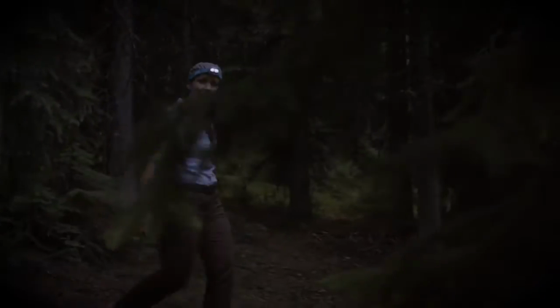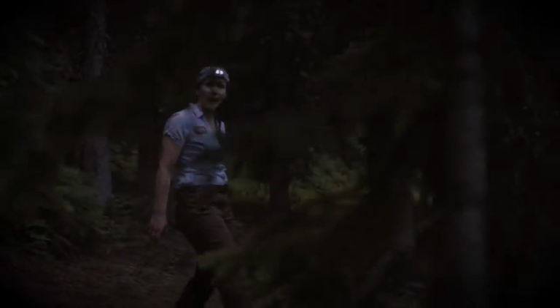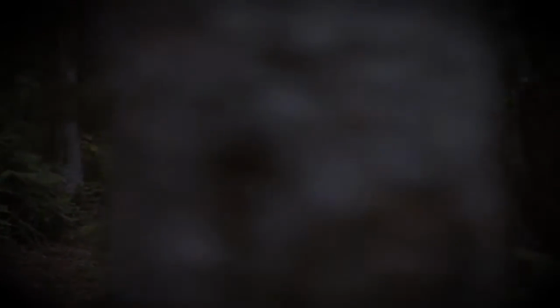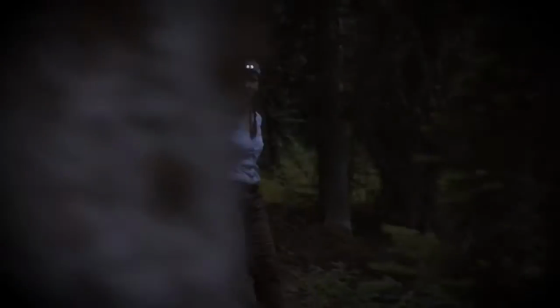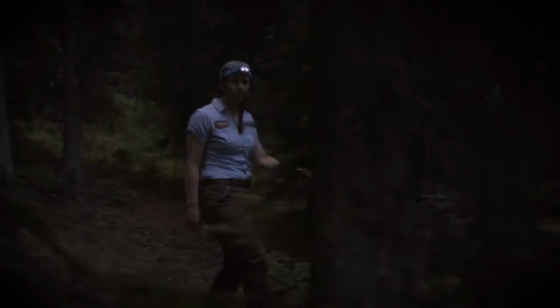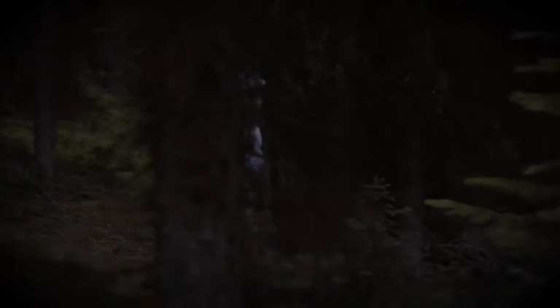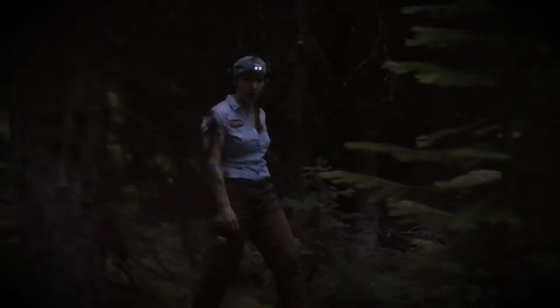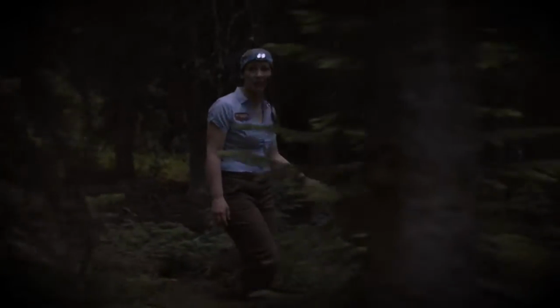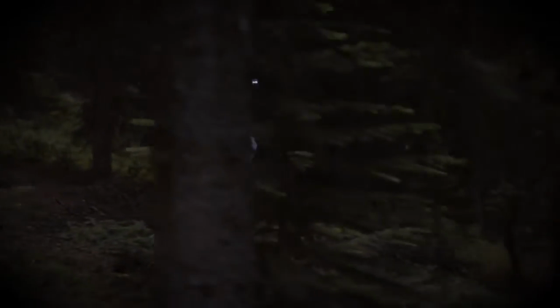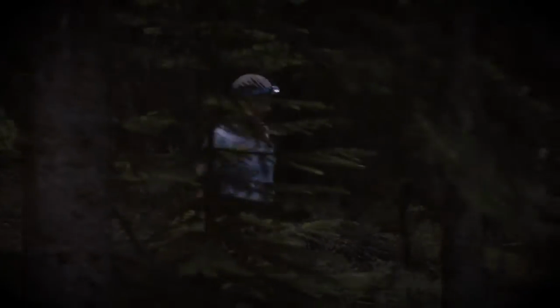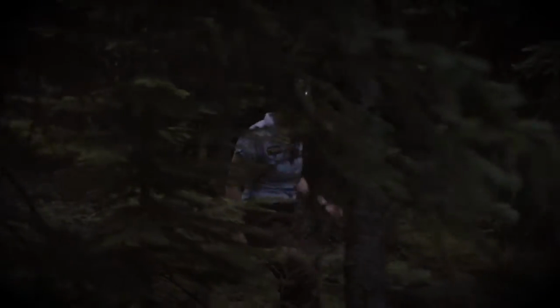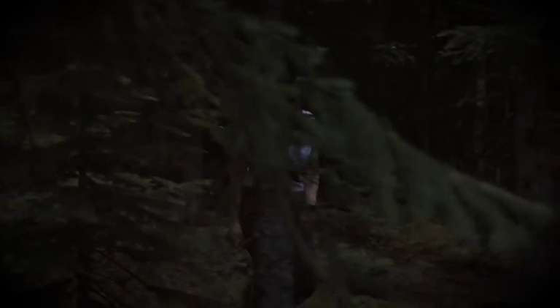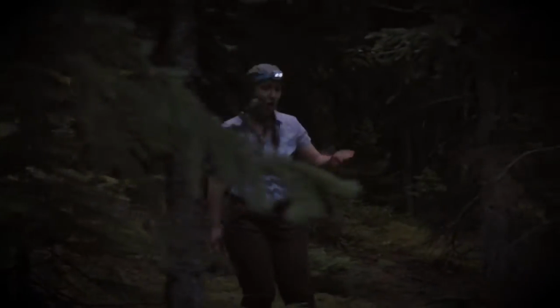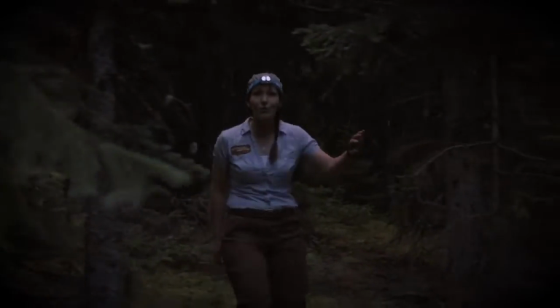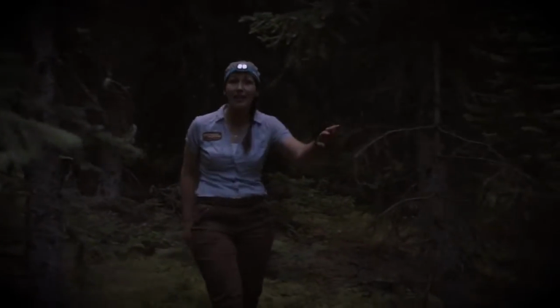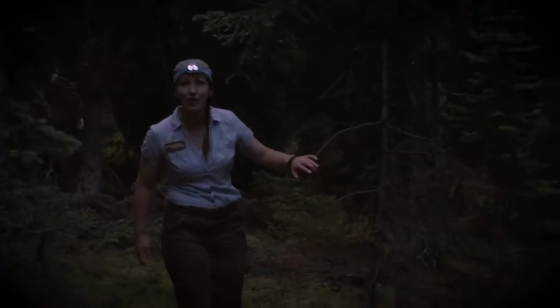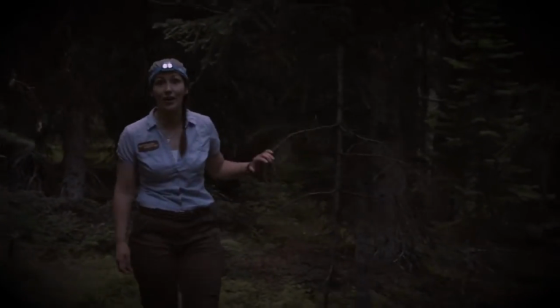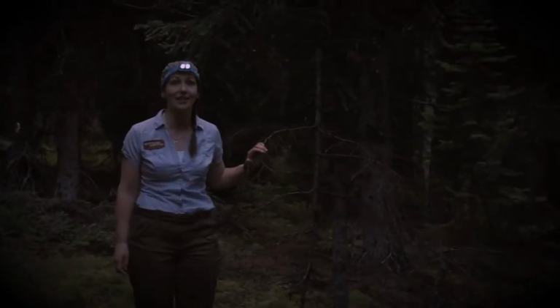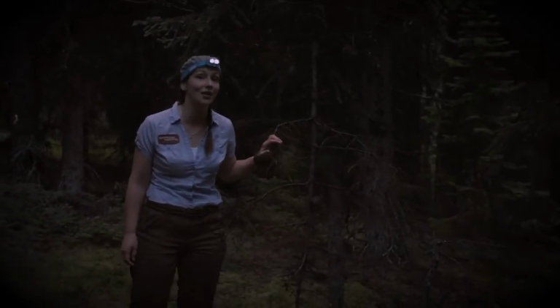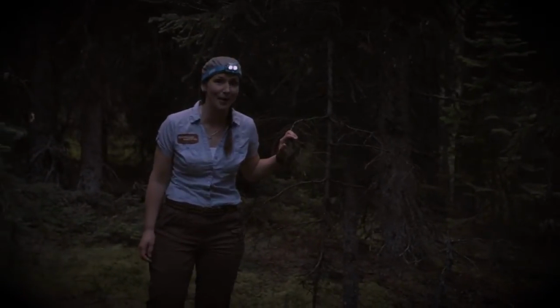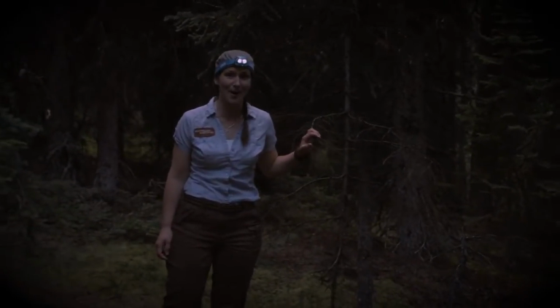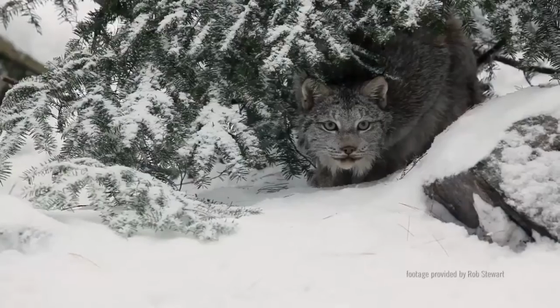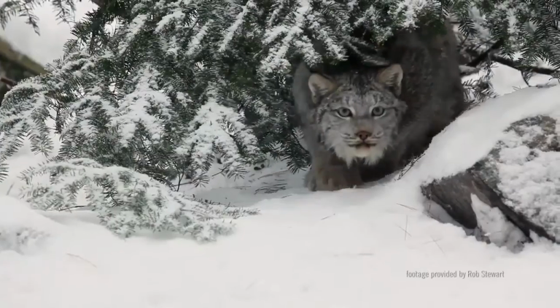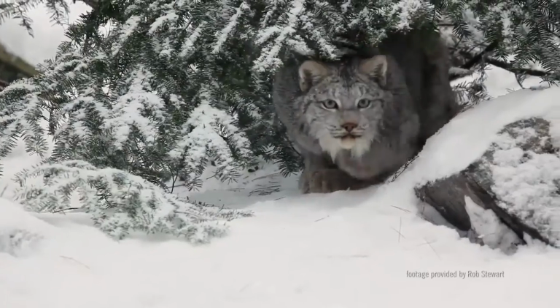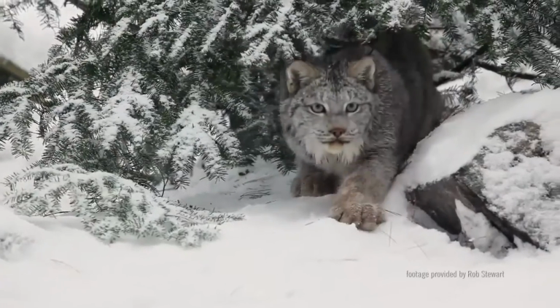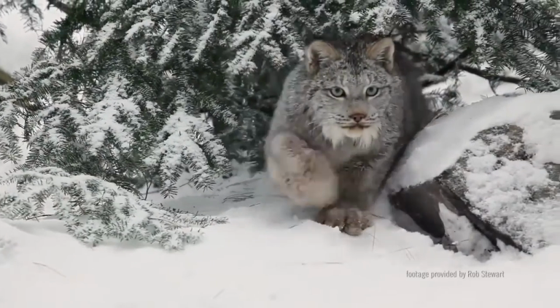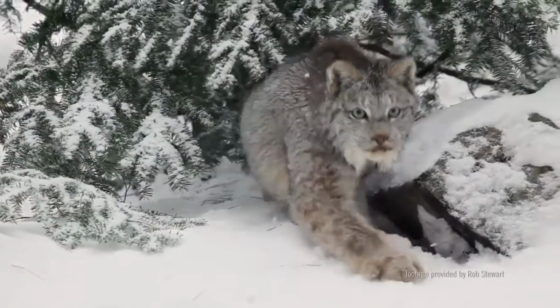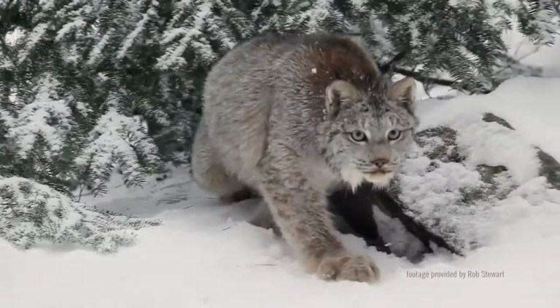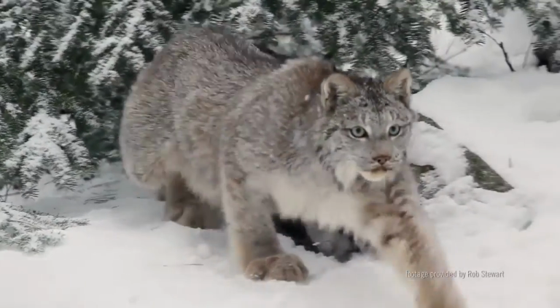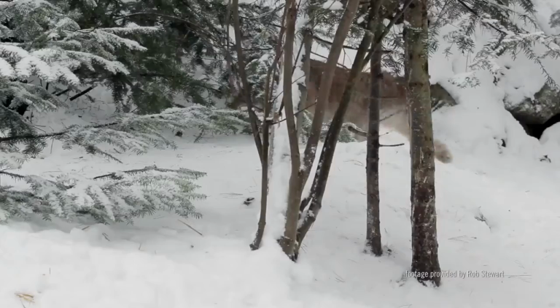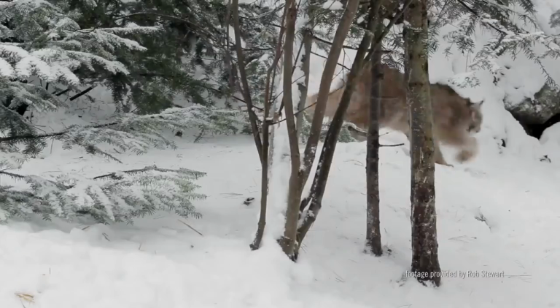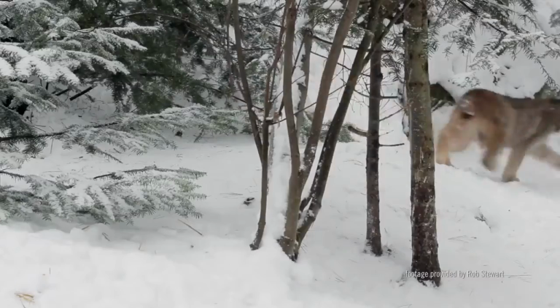Lynx are capable predators that are built to ambush rather than to chase. They hunt under the cover of darkness, using their keen vision and hearing to sense unsuspecting prey. Three-quarters of a lynx's diet is made up of one prey species, the snowshoe hare.